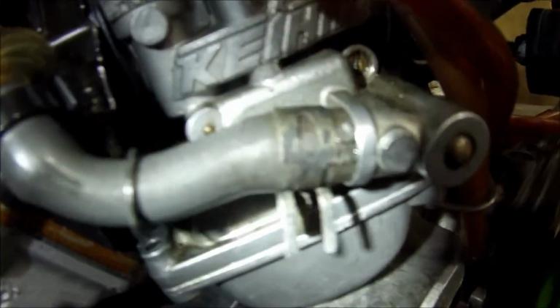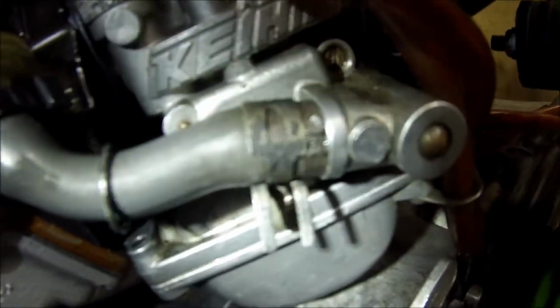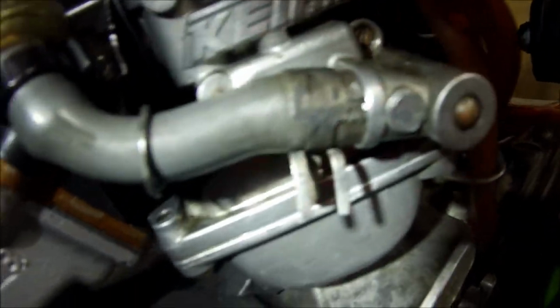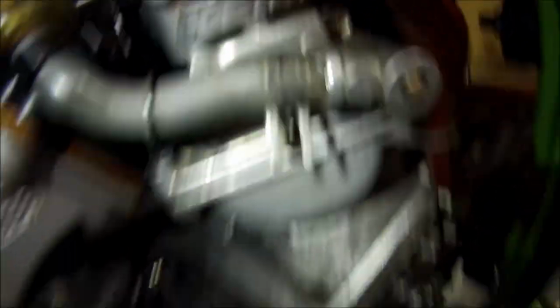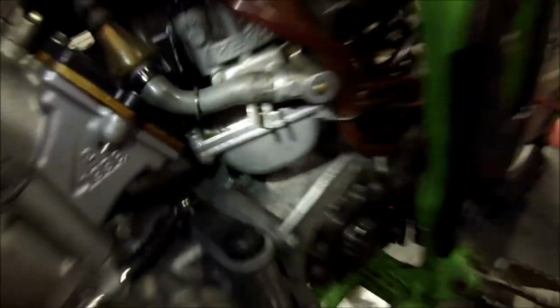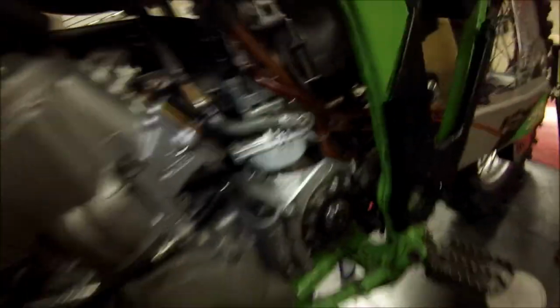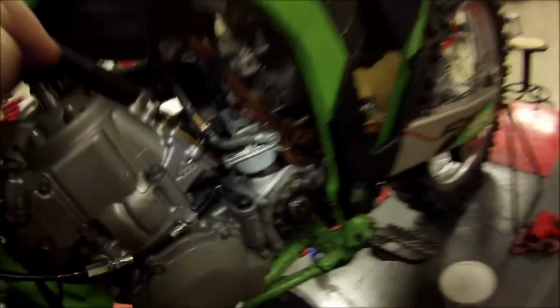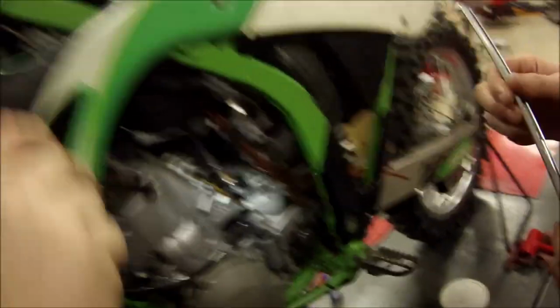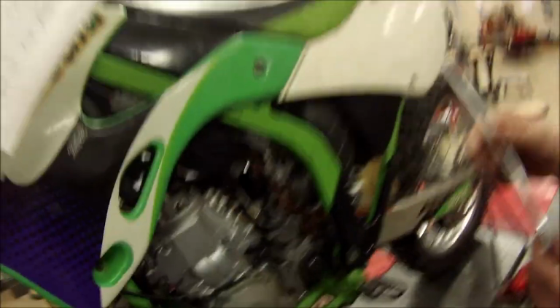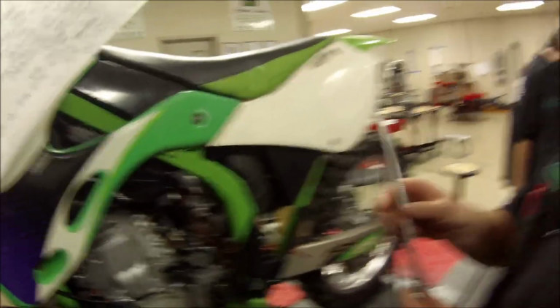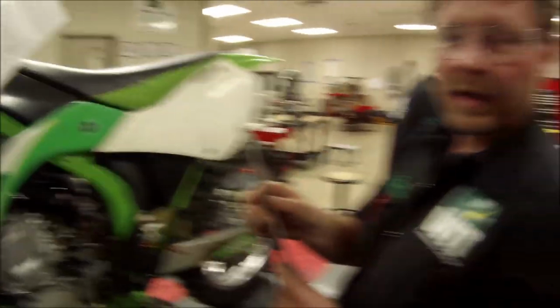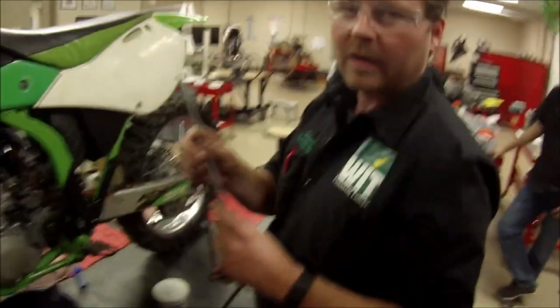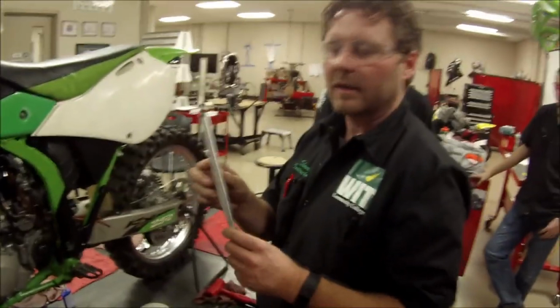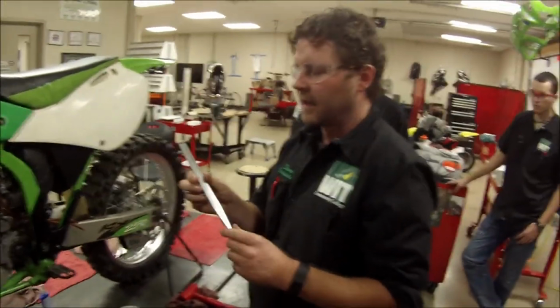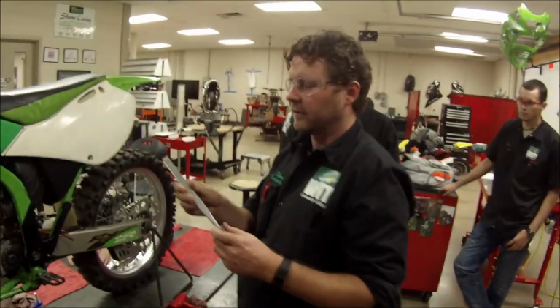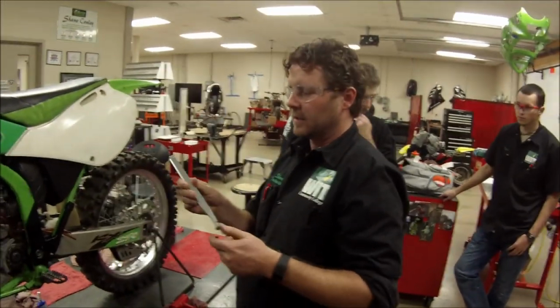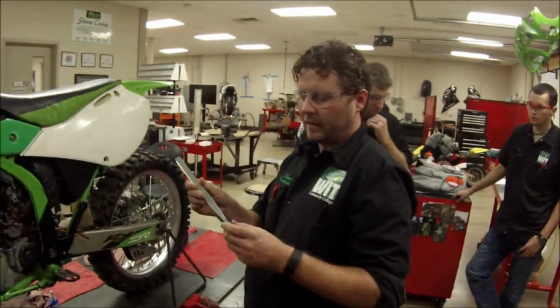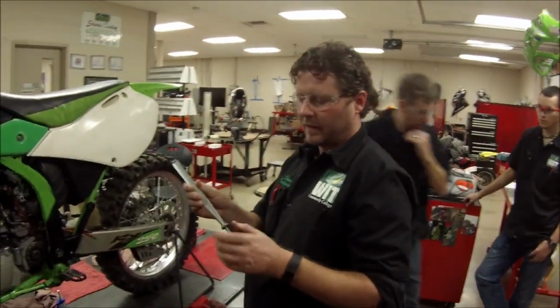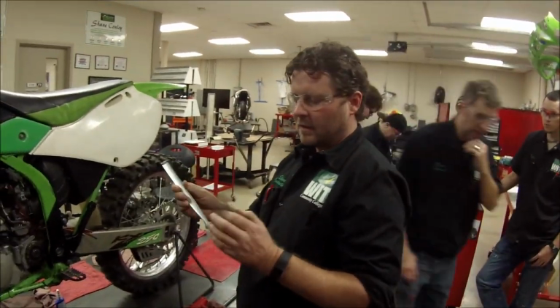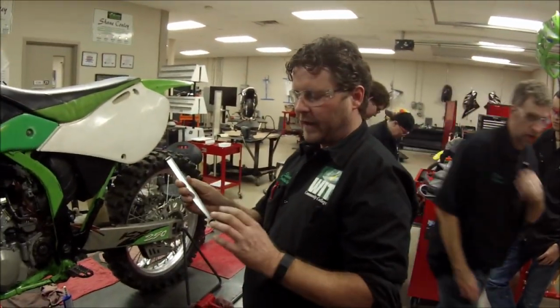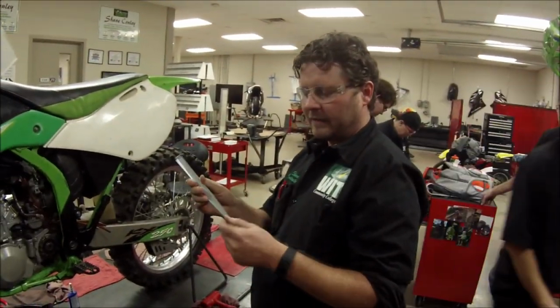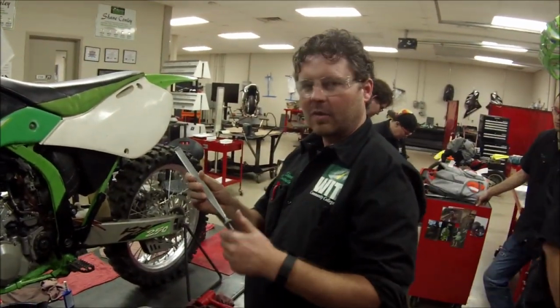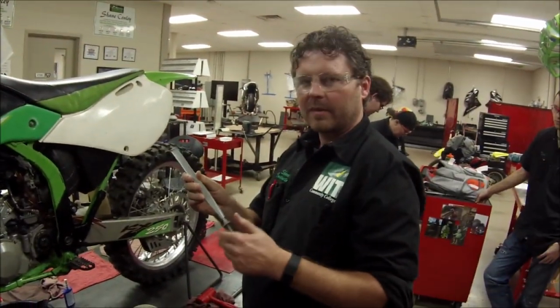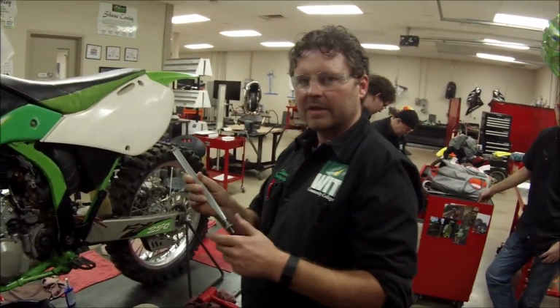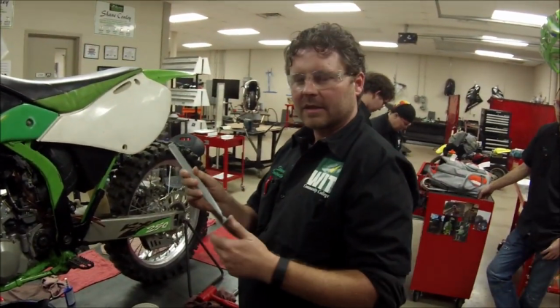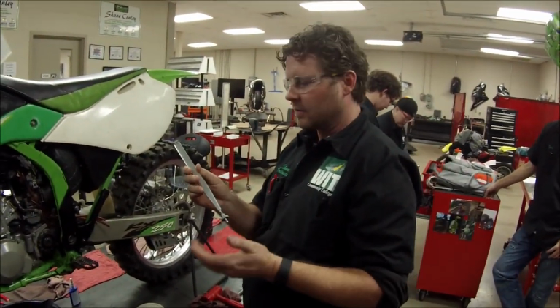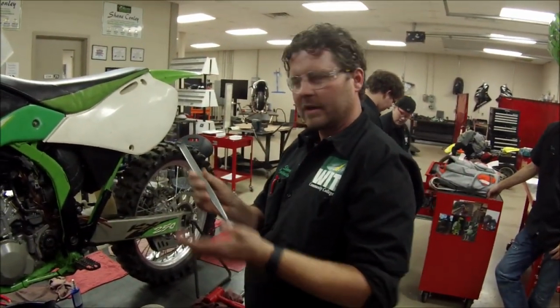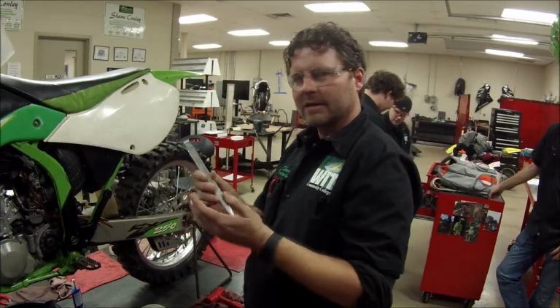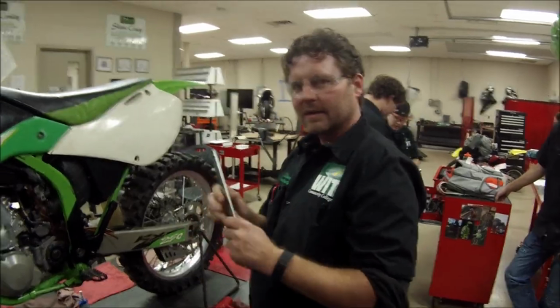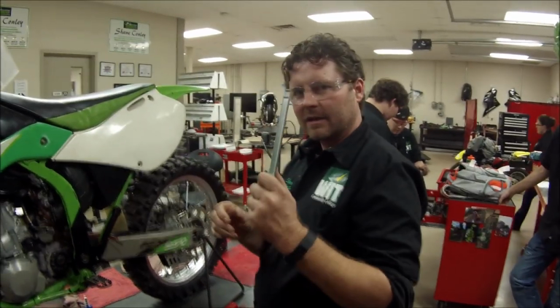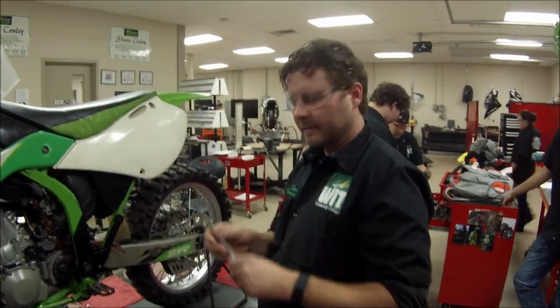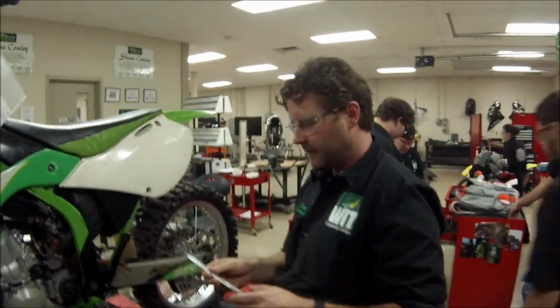I really want to thank the gentleman for donating one here to the college for us to play around with. We'll find even some more applications and do some more videos. Thank you.